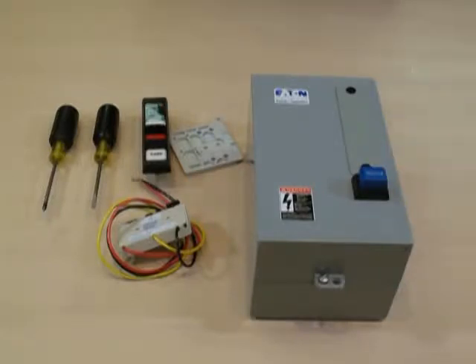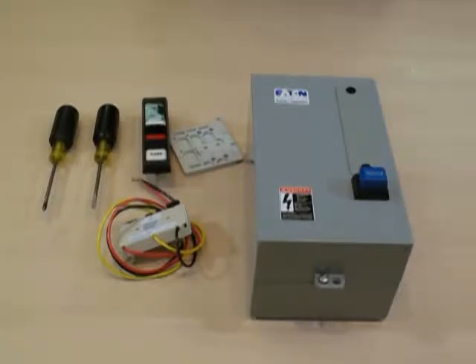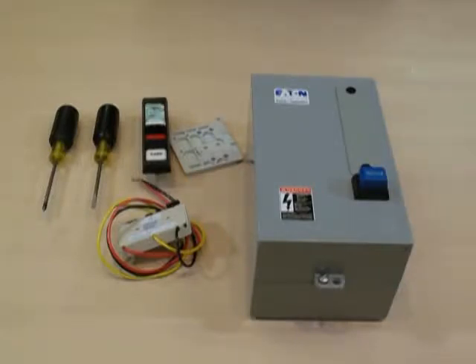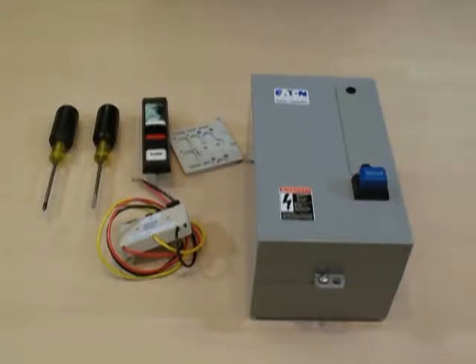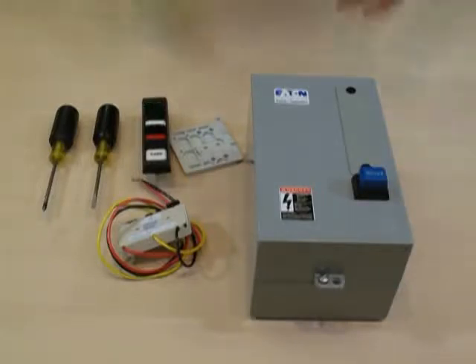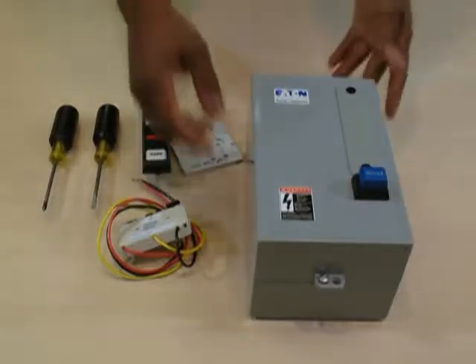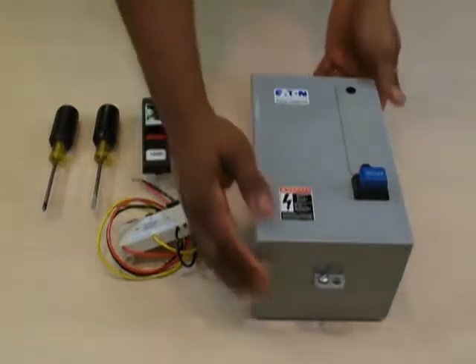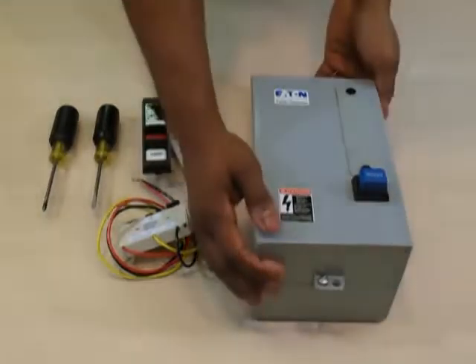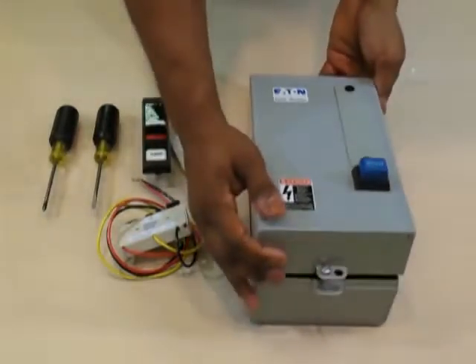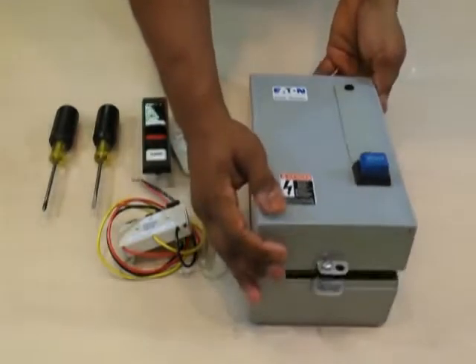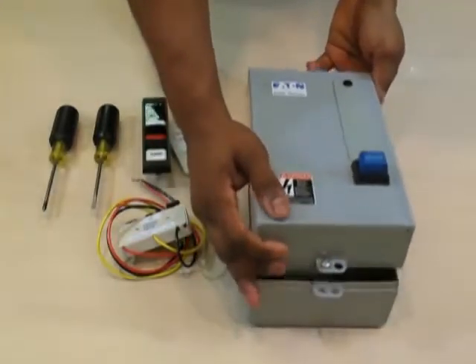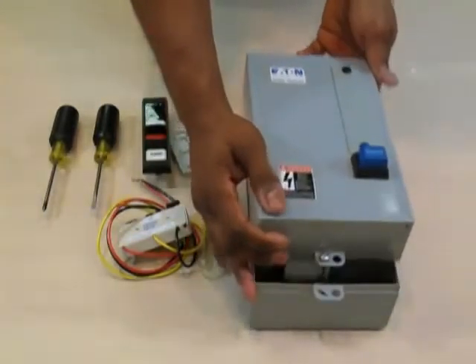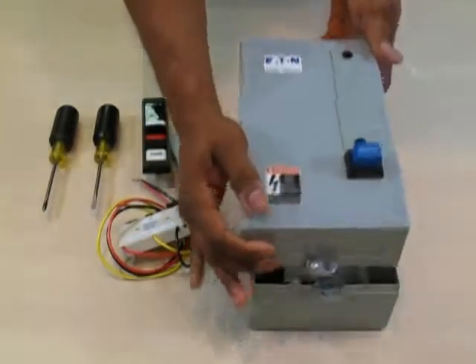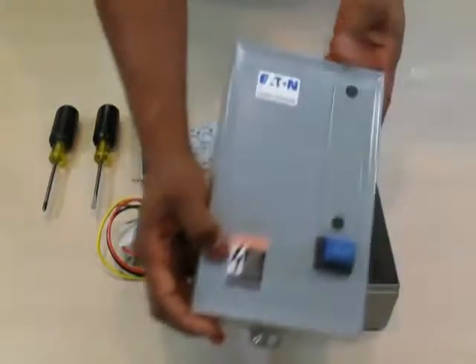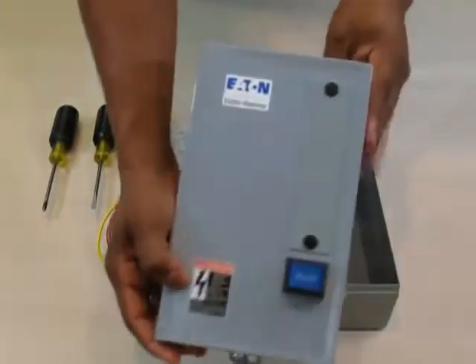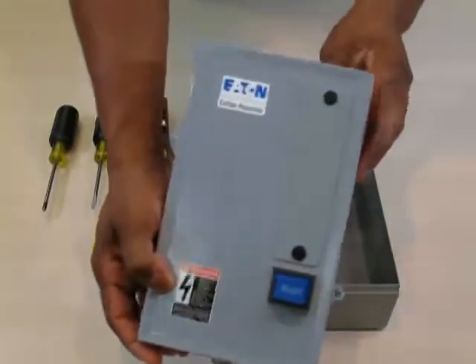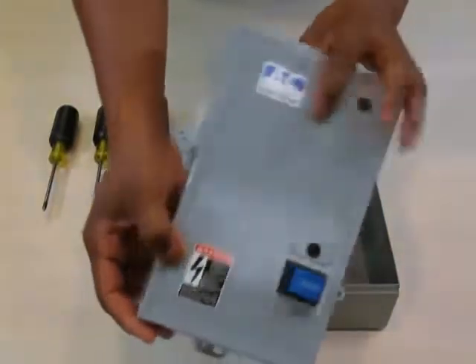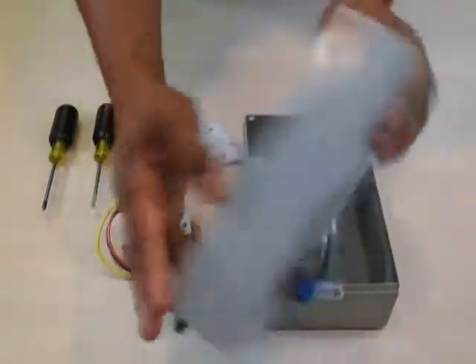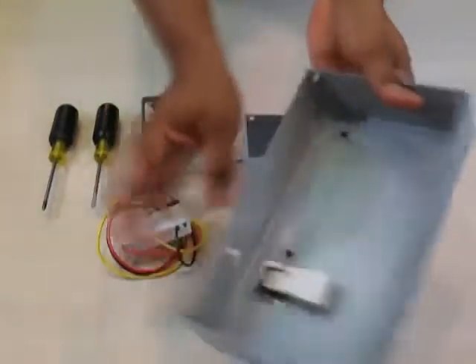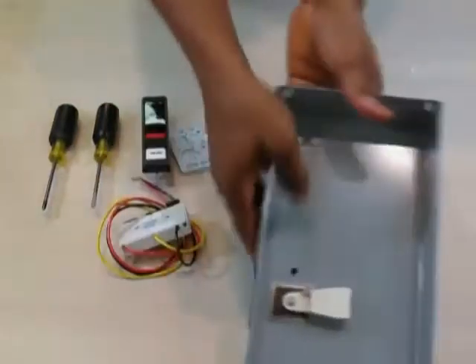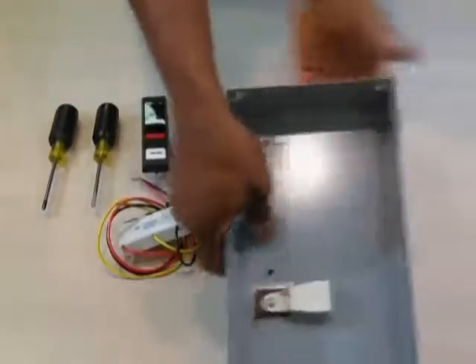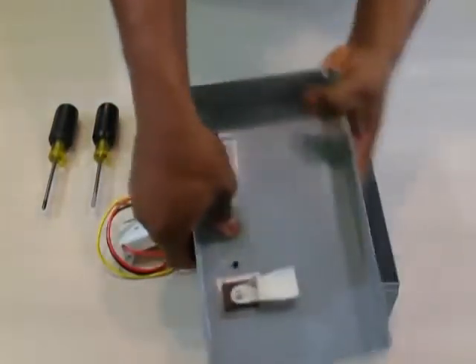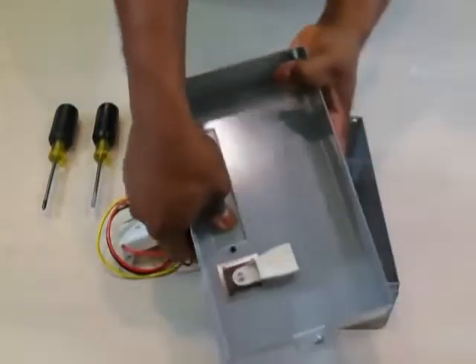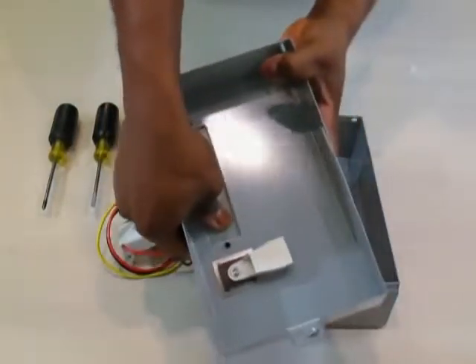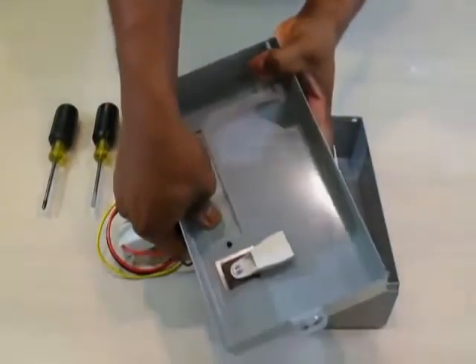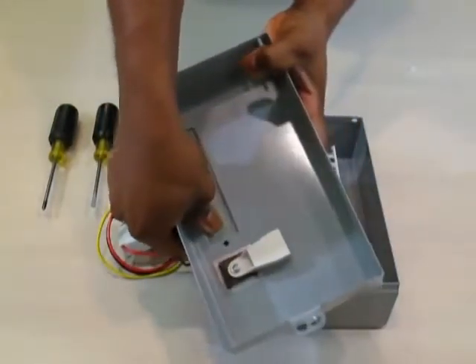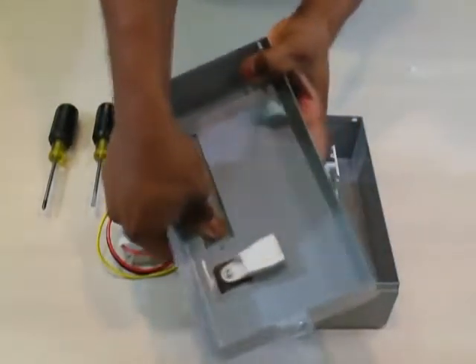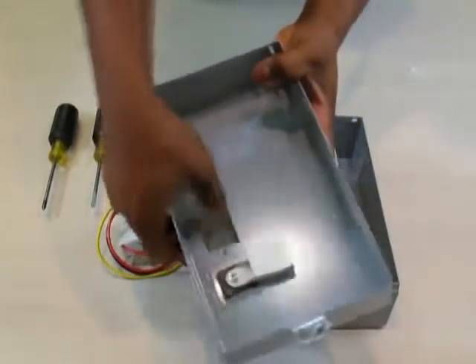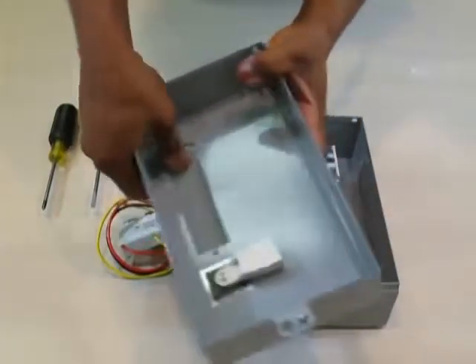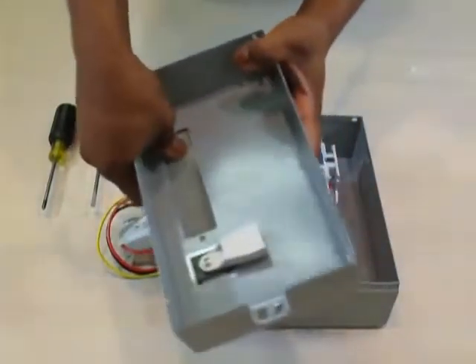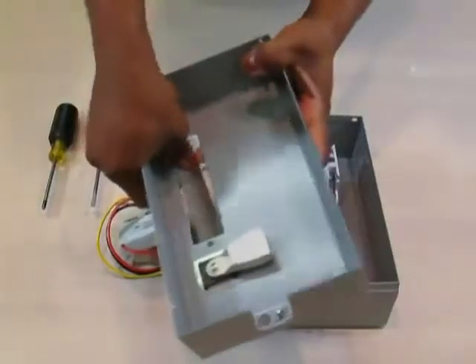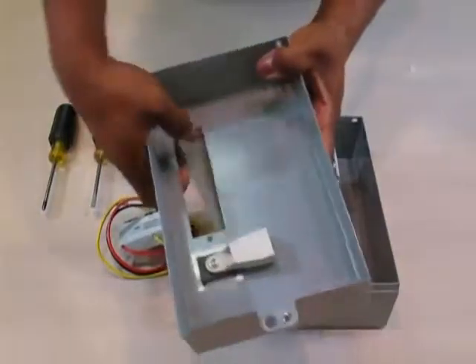Step 1 in installing the C400GK3 kit is to take the cover off and remove the blank cover plate. Turn the door over and press the blank cover plate out.